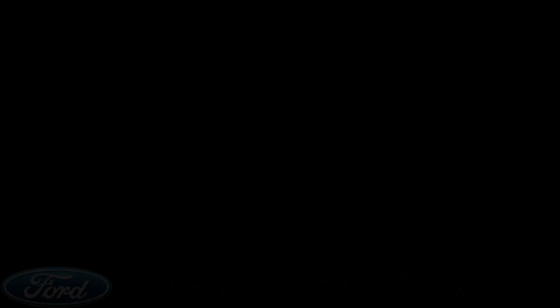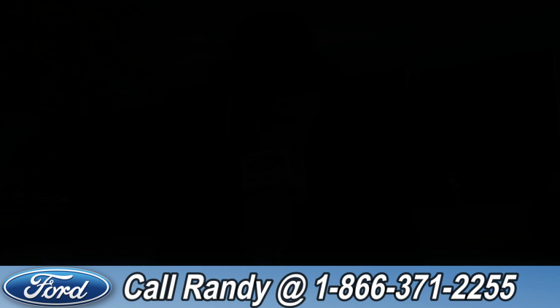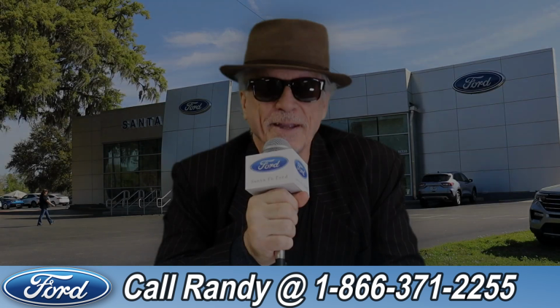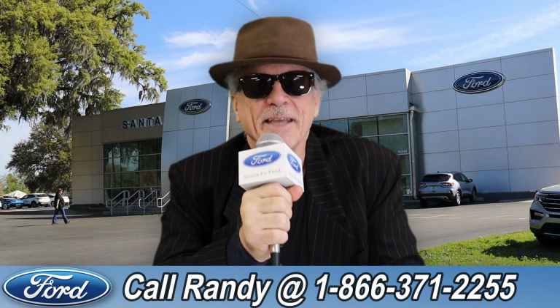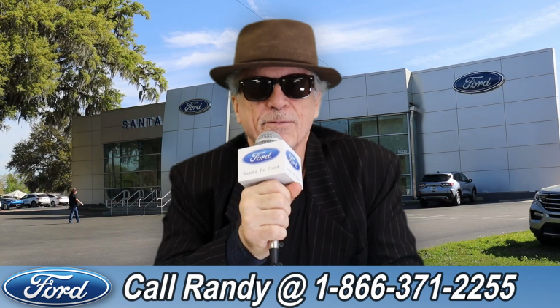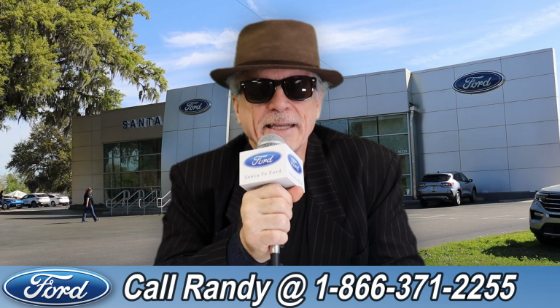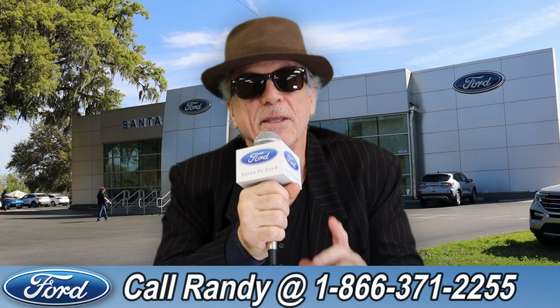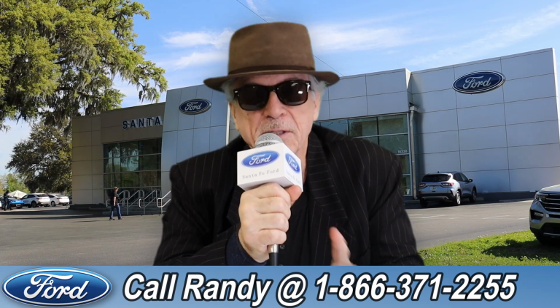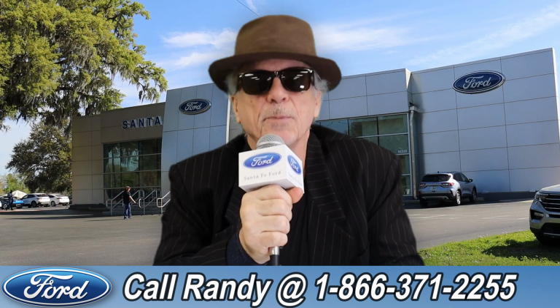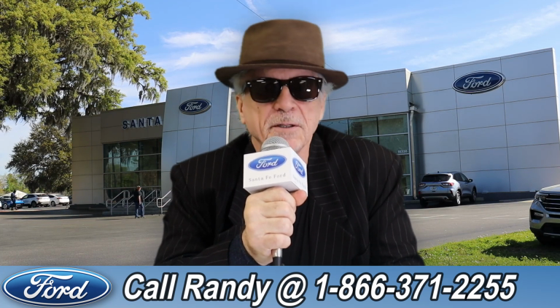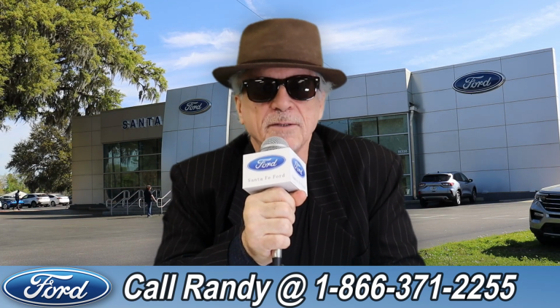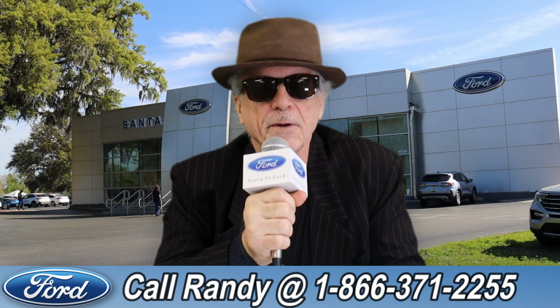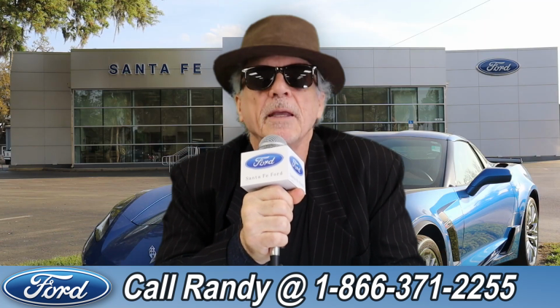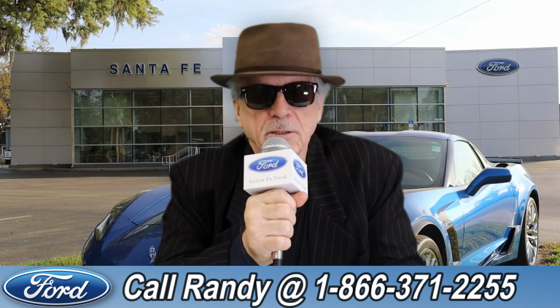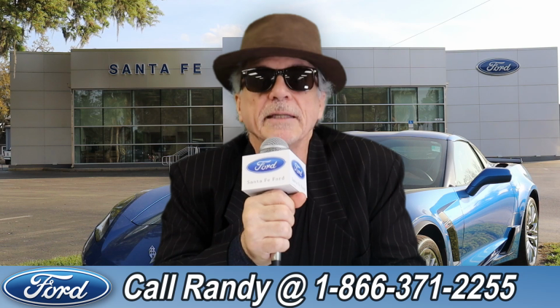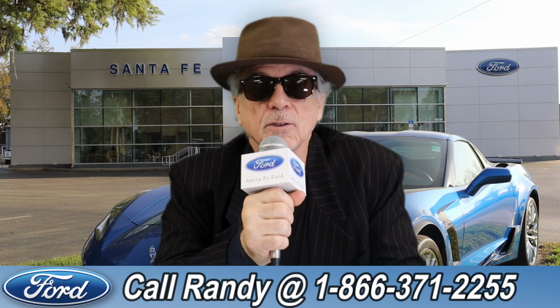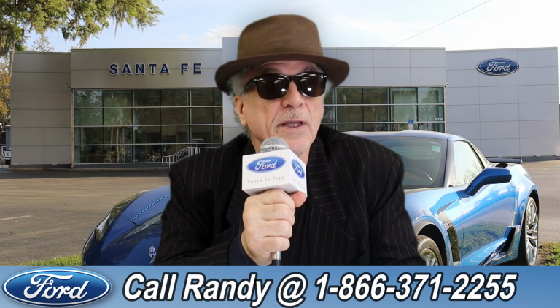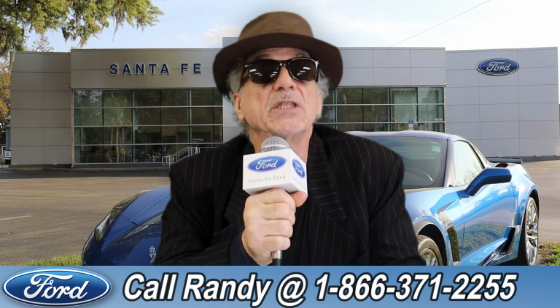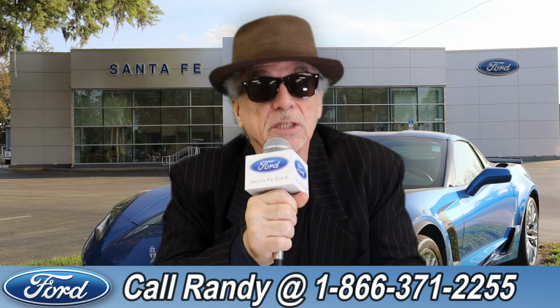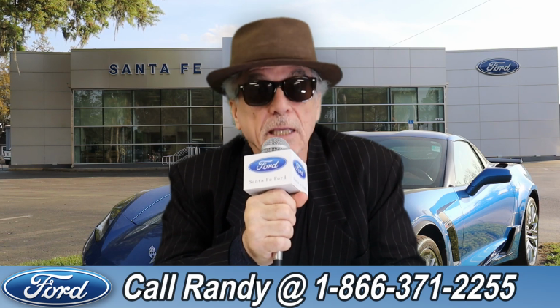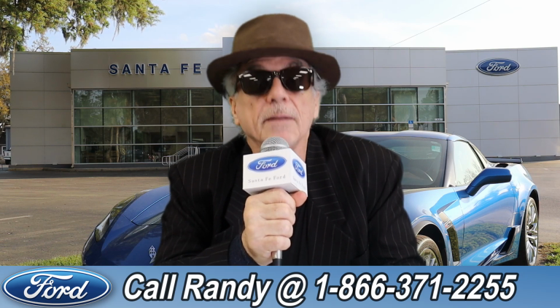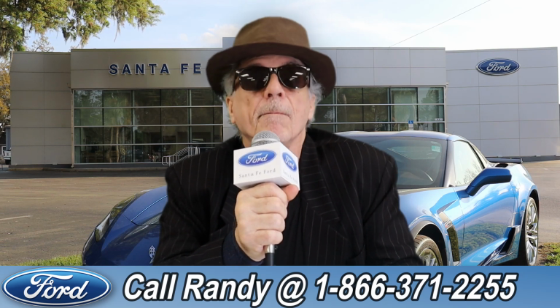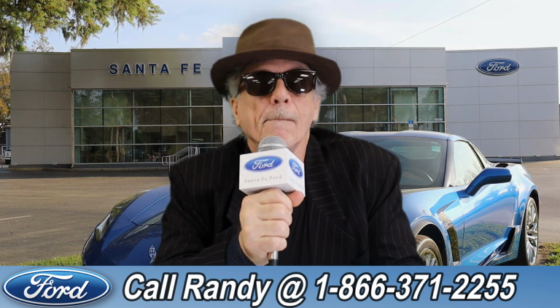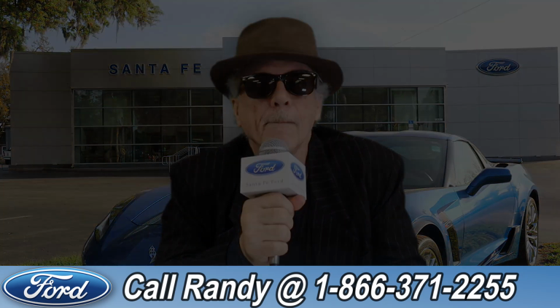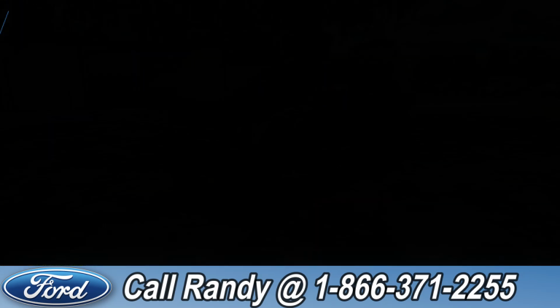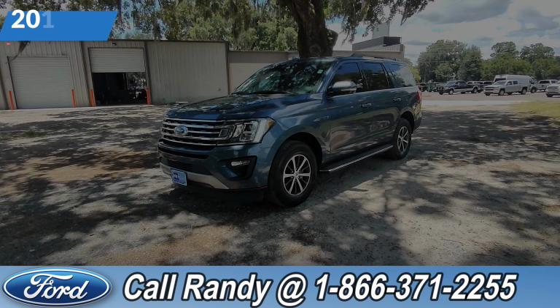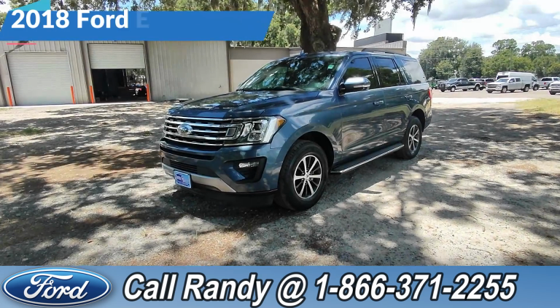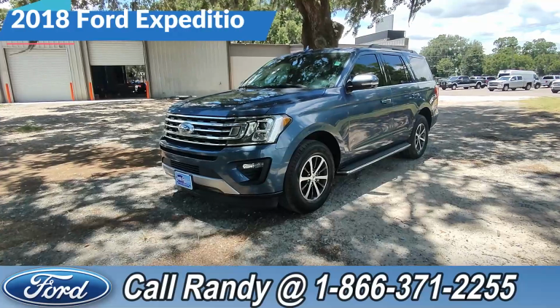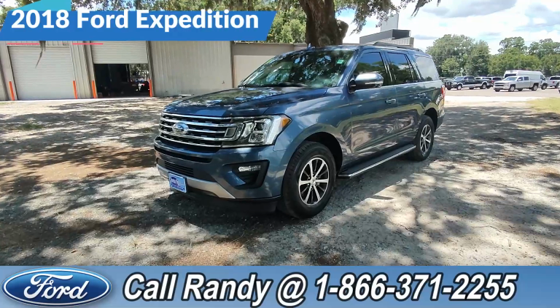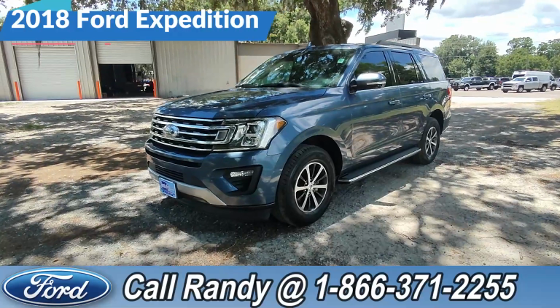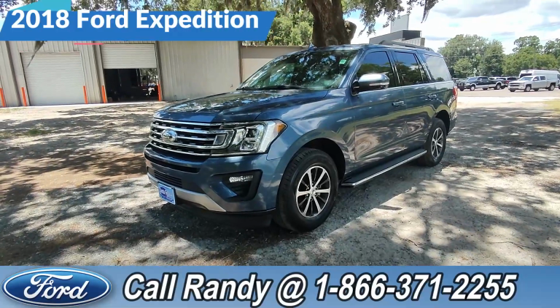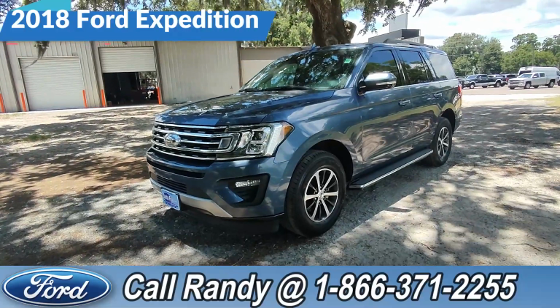Hey, this is Randy at santafeford.com, the used car supercenter near Gainesville, Florida. Stay tuned — Anthony has one of the vehicles that just came in. Hey, it's Anthony here again over at Santa Fe Ford. Today we're looking at this 2018 Ford Expedition.